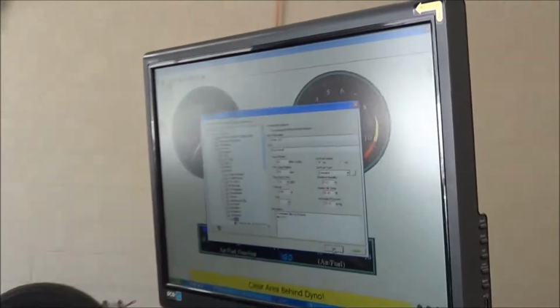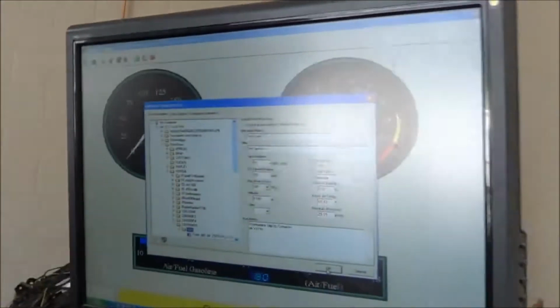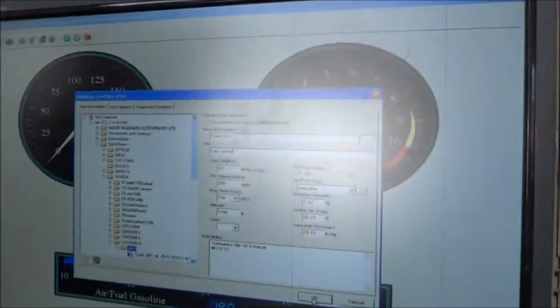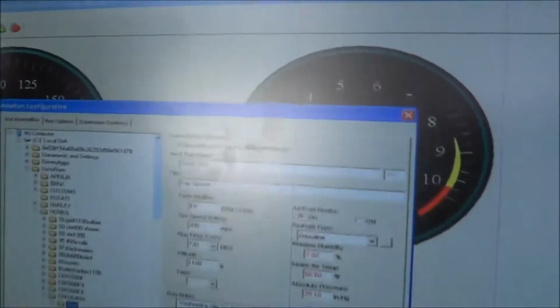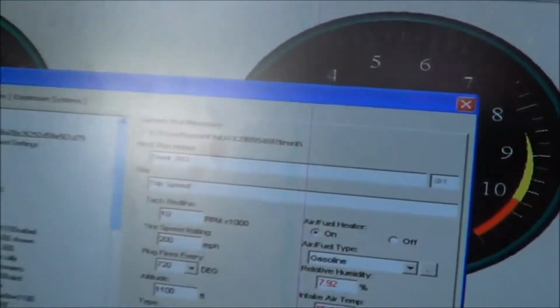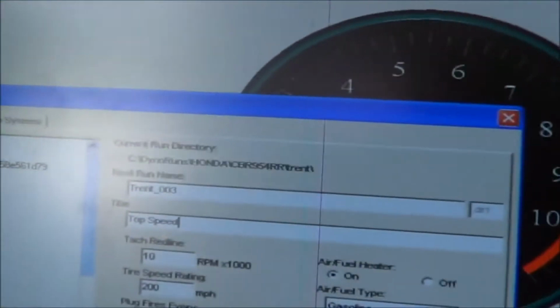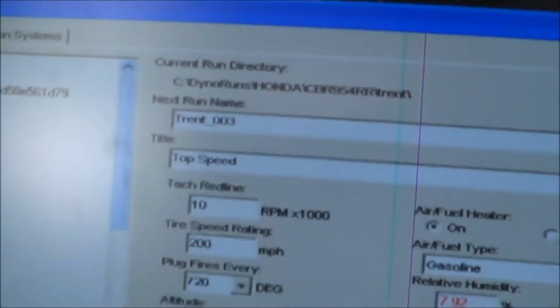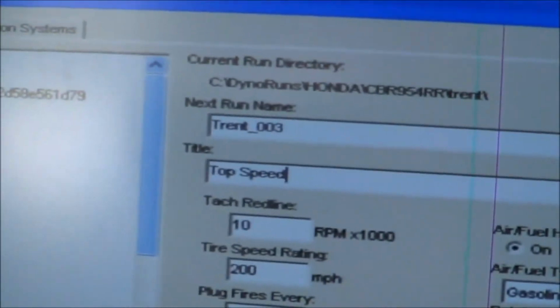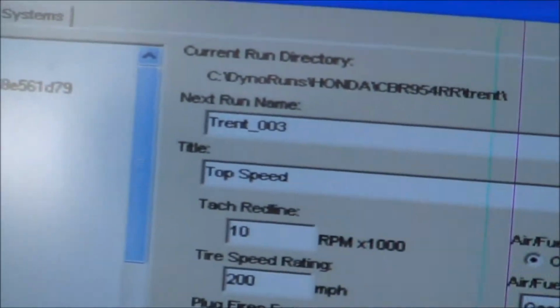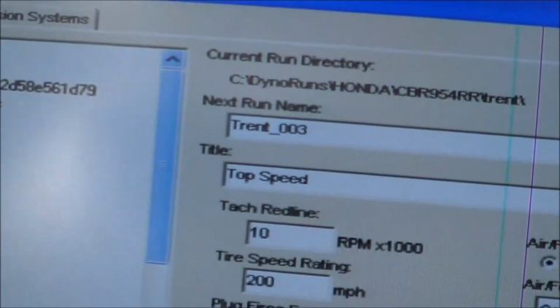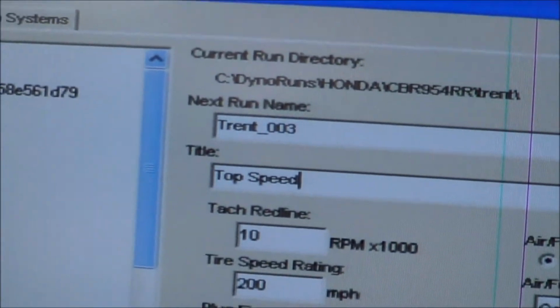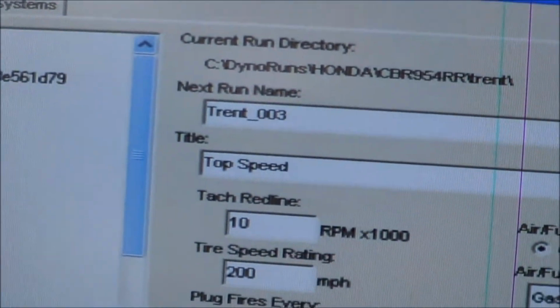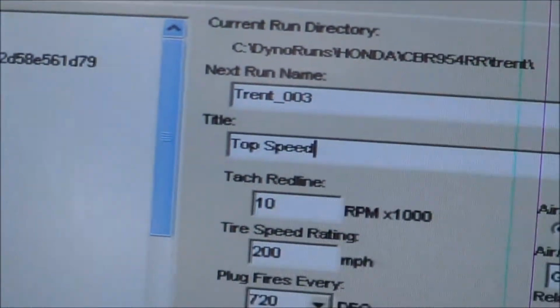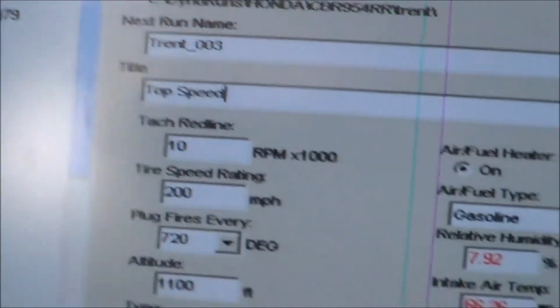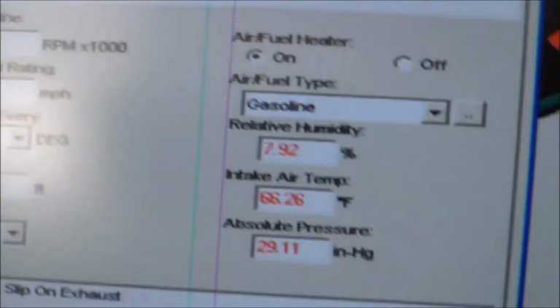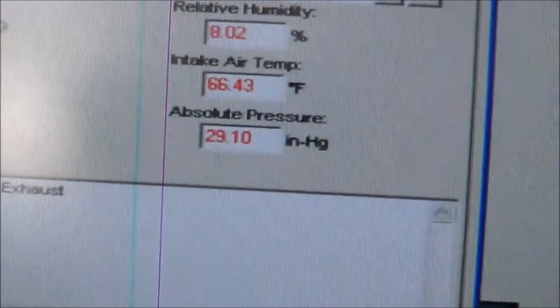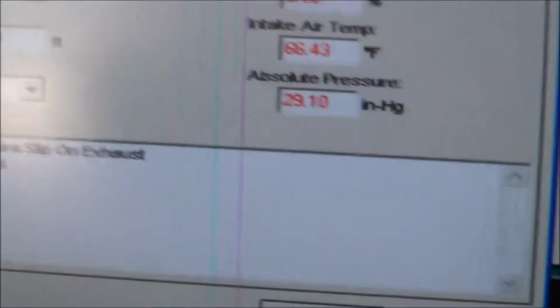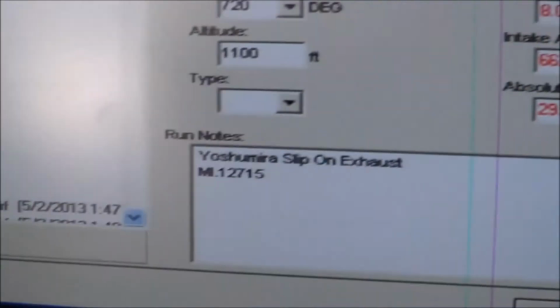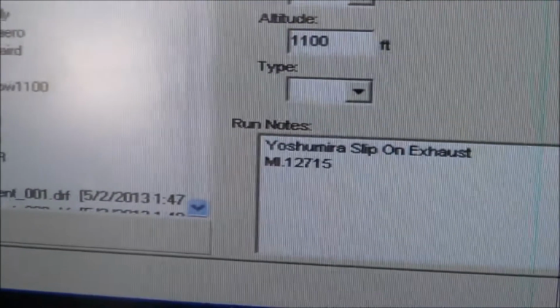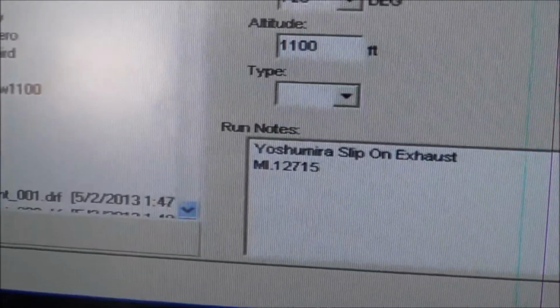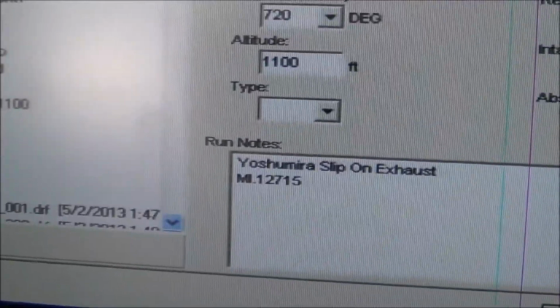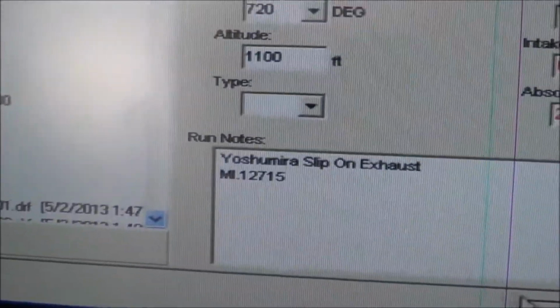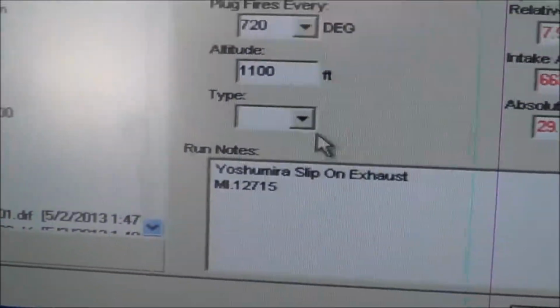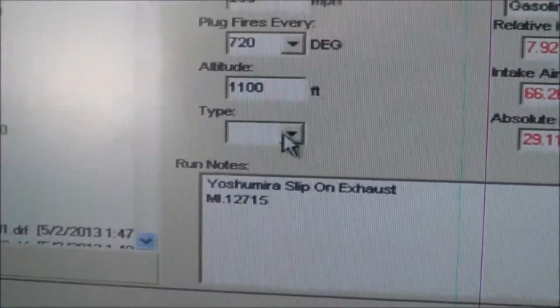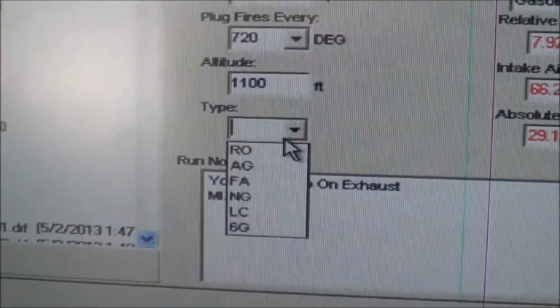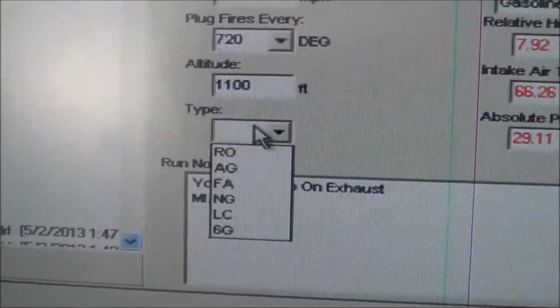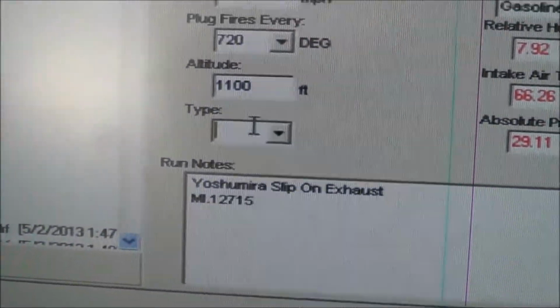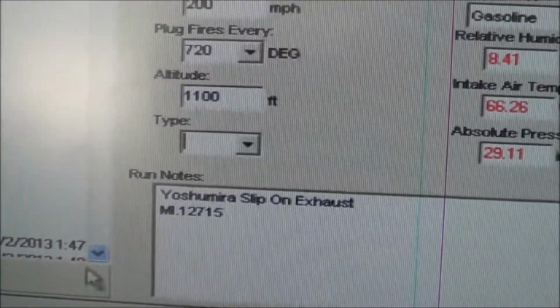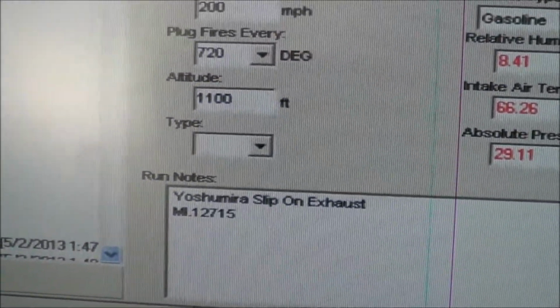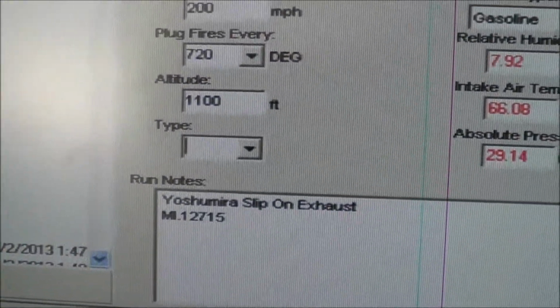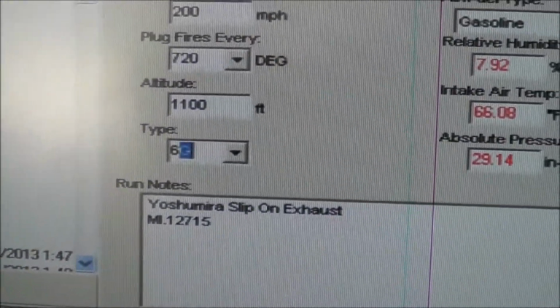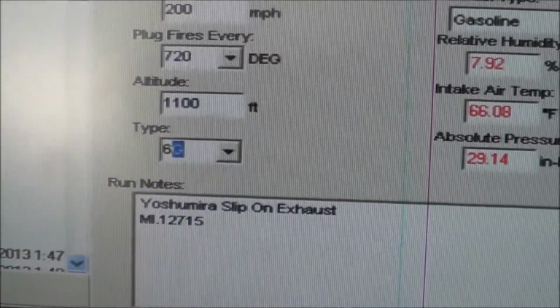Let me get a quick glimpse of this here. We're going to change this — we're going to do a top speed. We're going to change our own kind of setting. Make that type, say 6G. Type it in there, 6G.